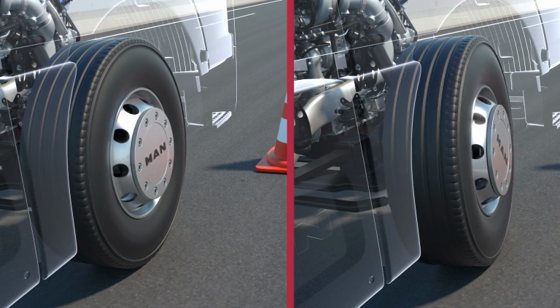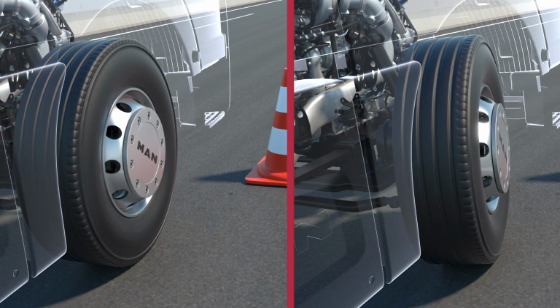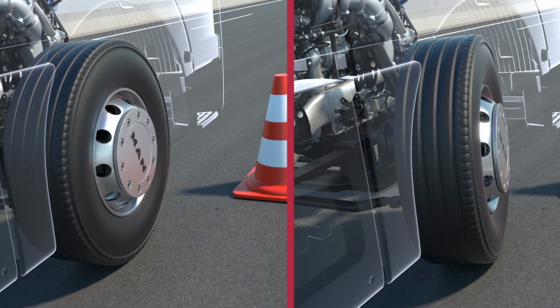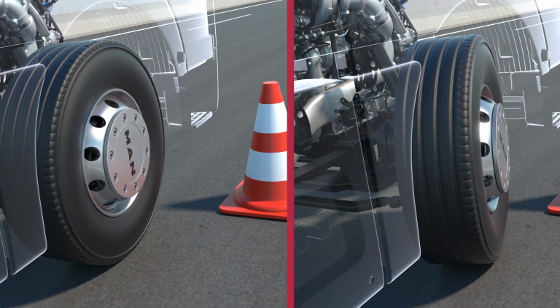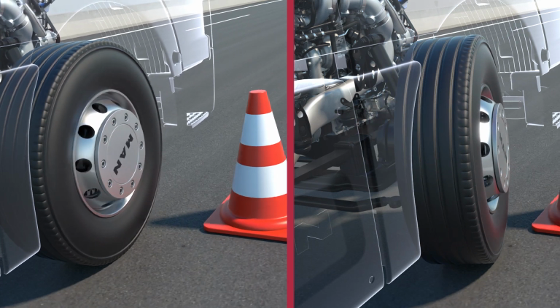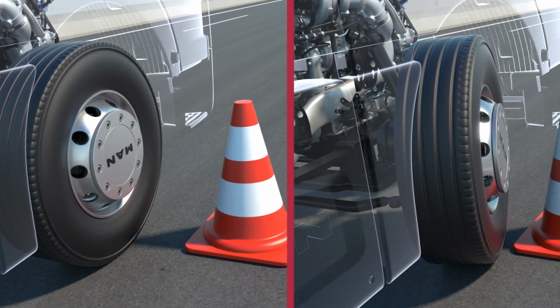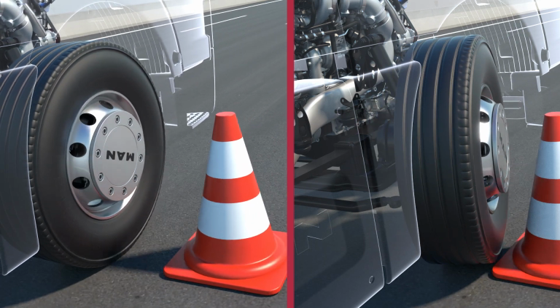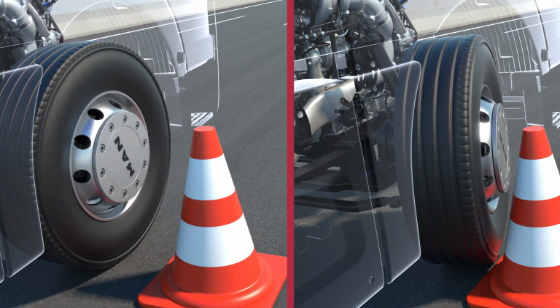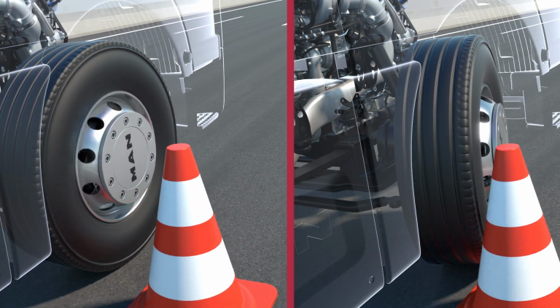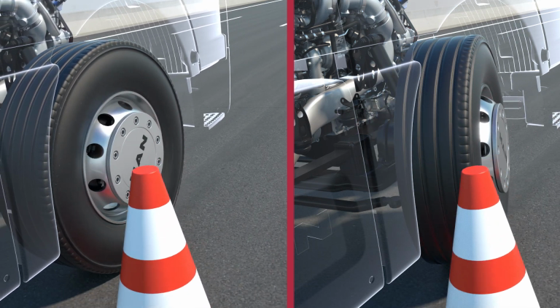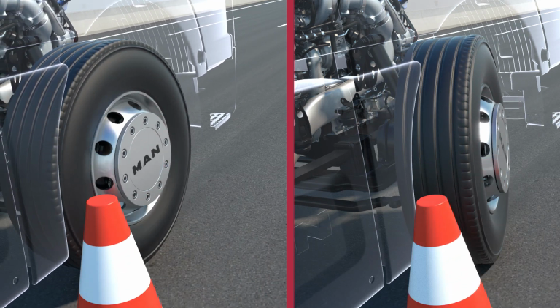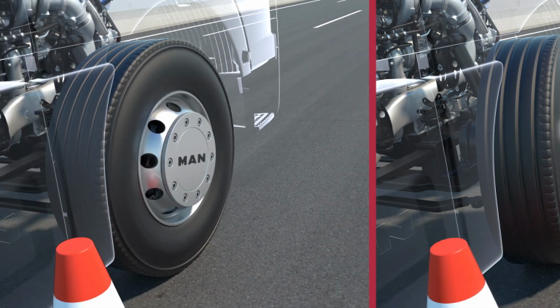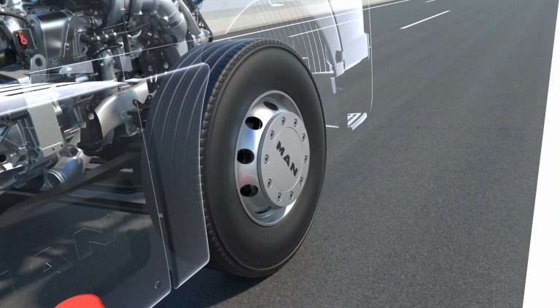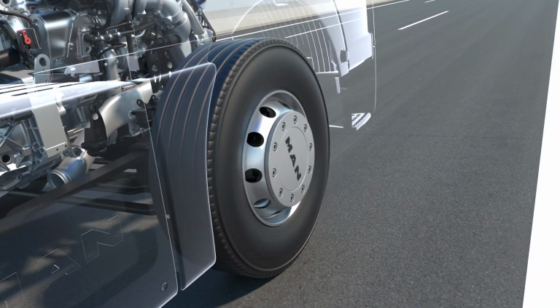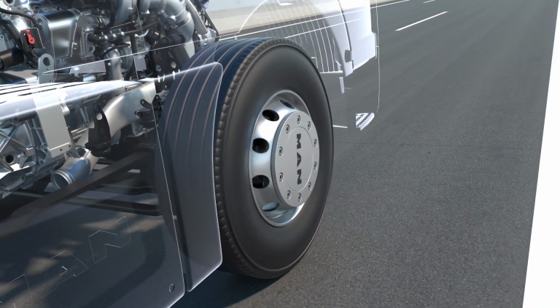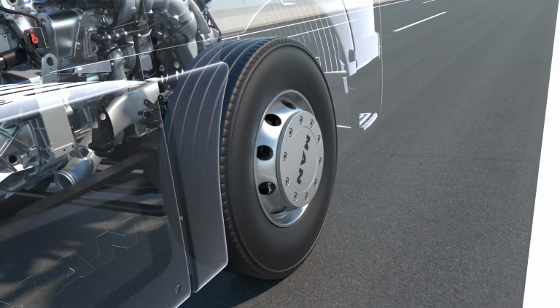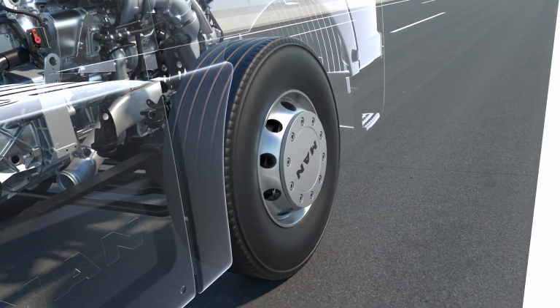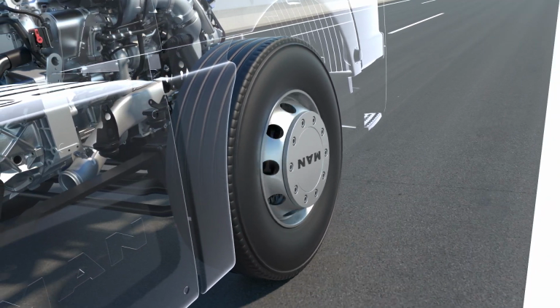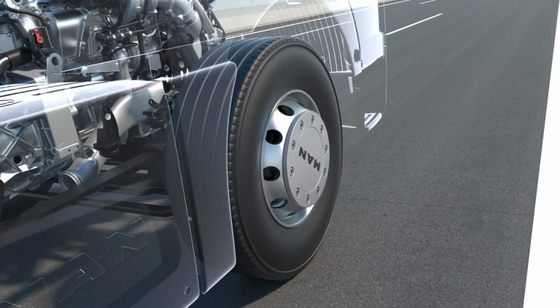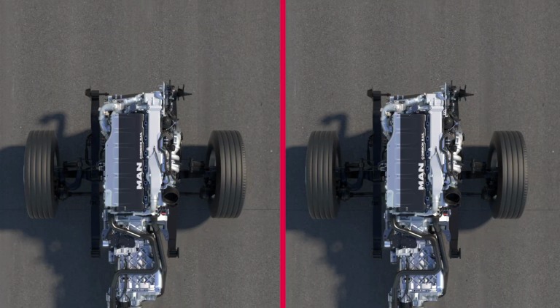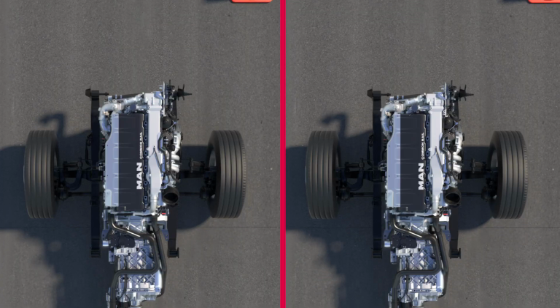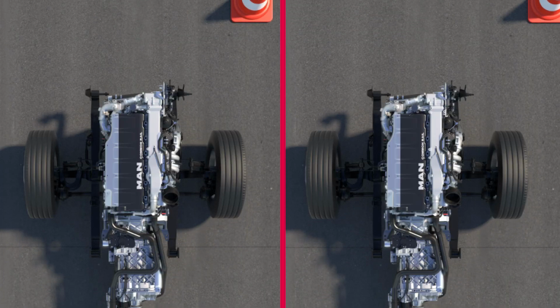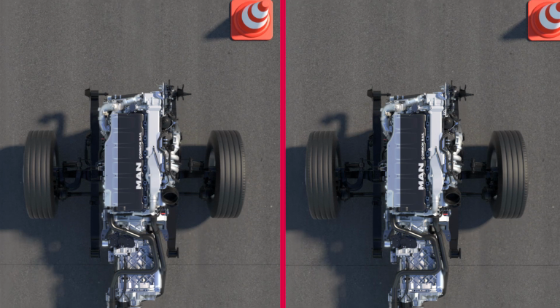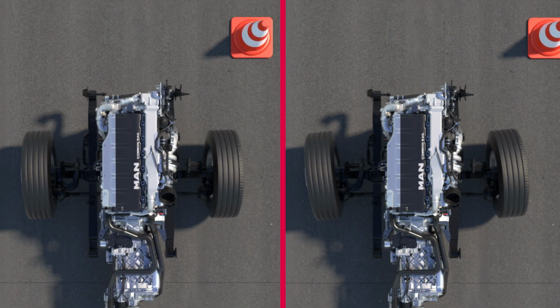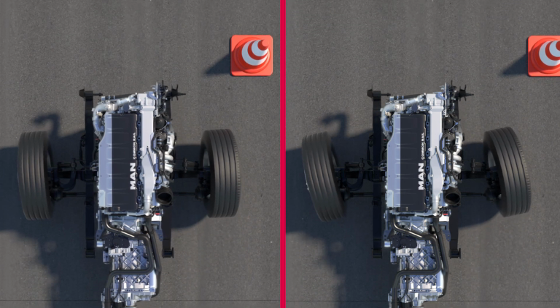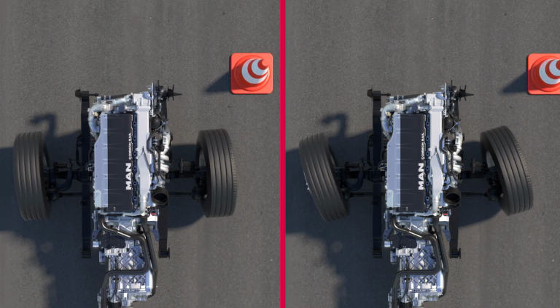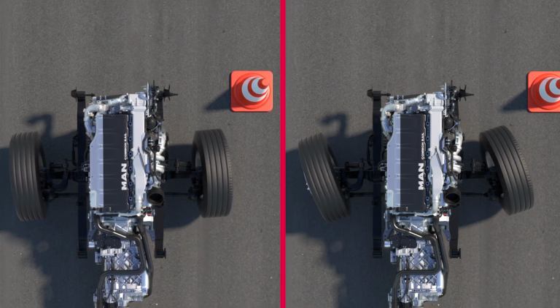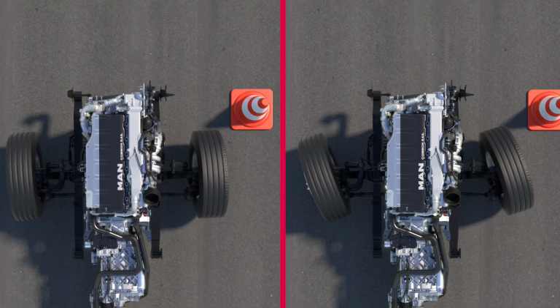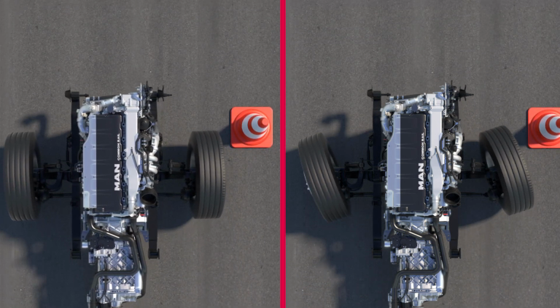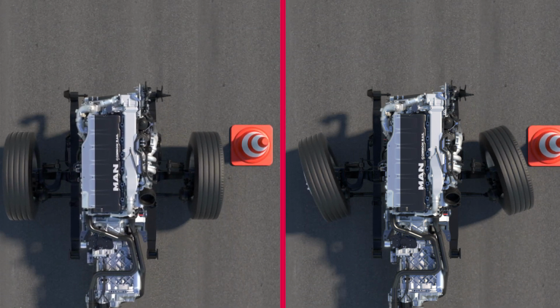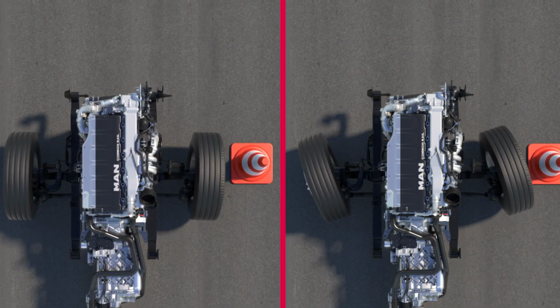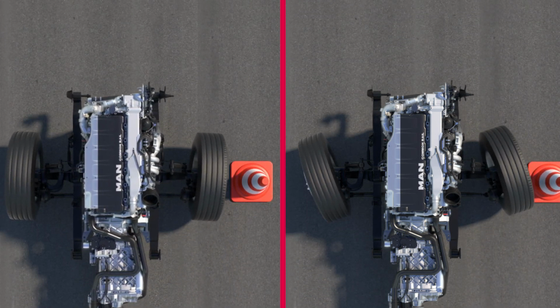The wheel is prevented from locking, the cornering force is maintained, and the vehicle remains directionally stable and steerable even with full braking. The braking distance is also reduced, however only with the brake pedal fully depressed.